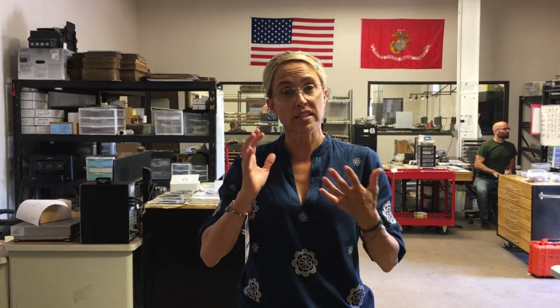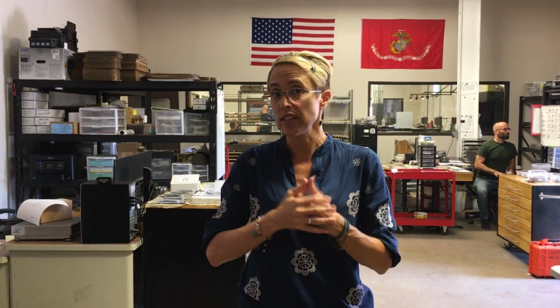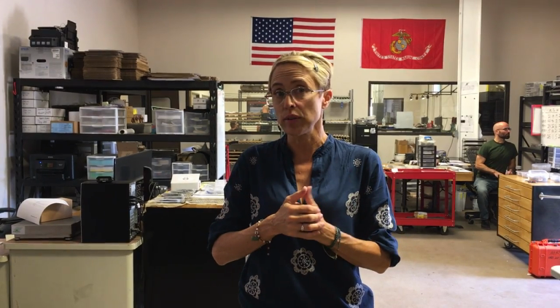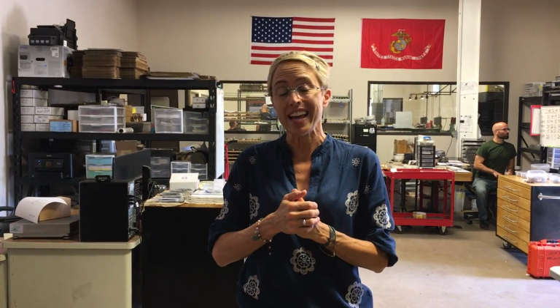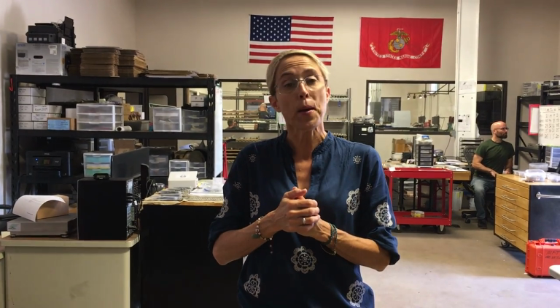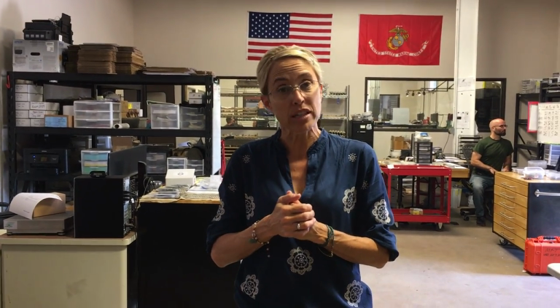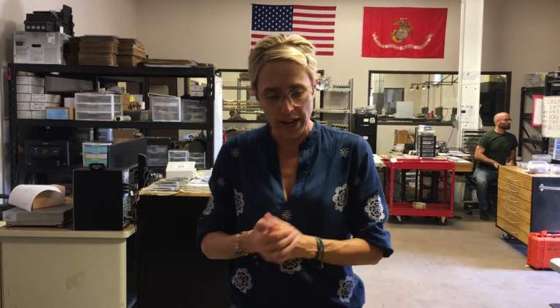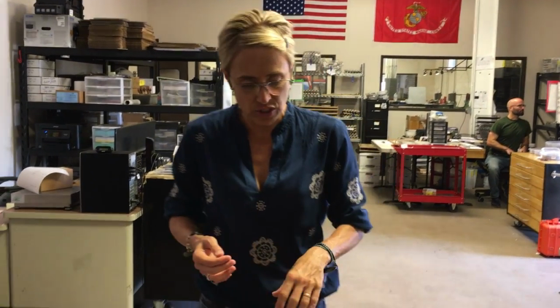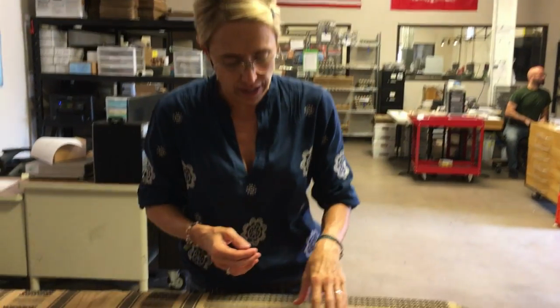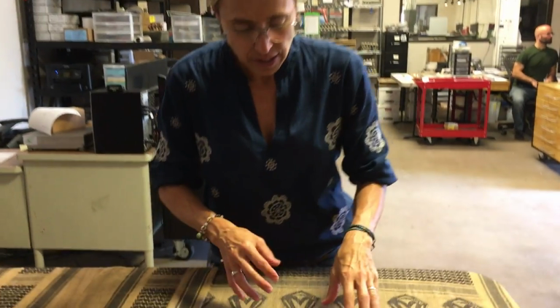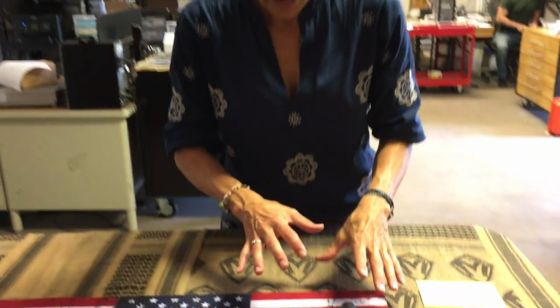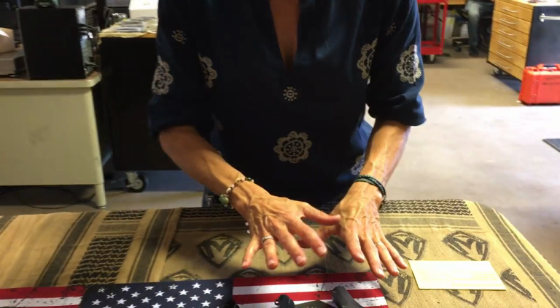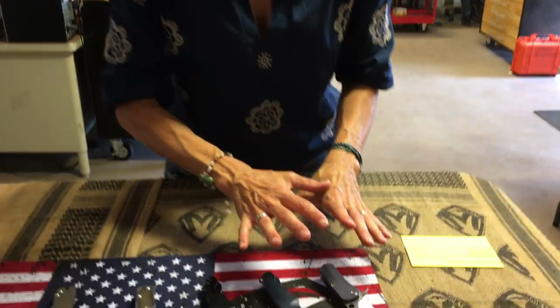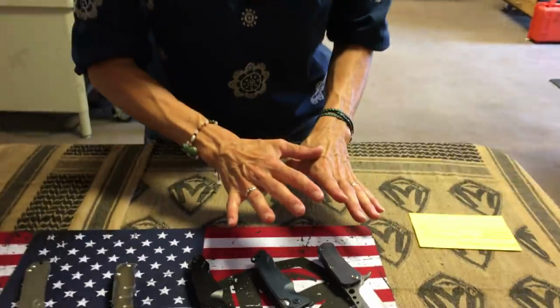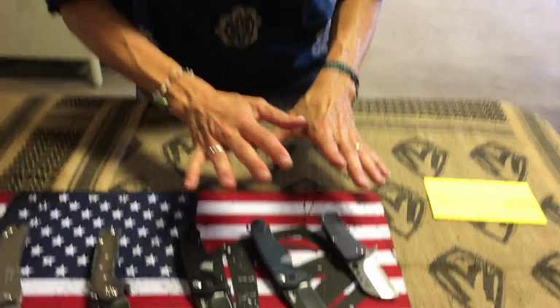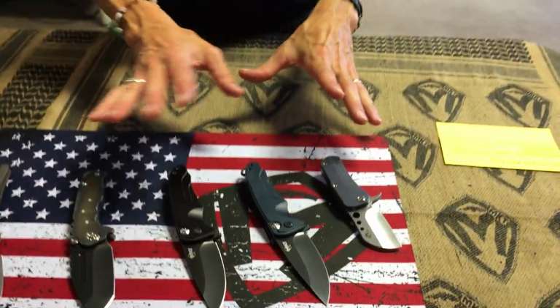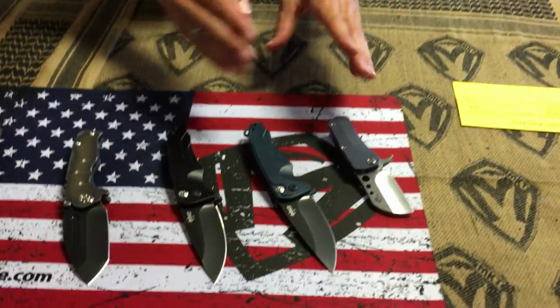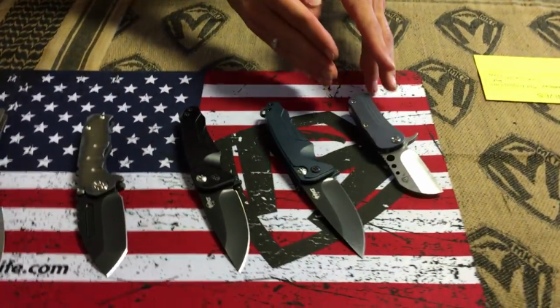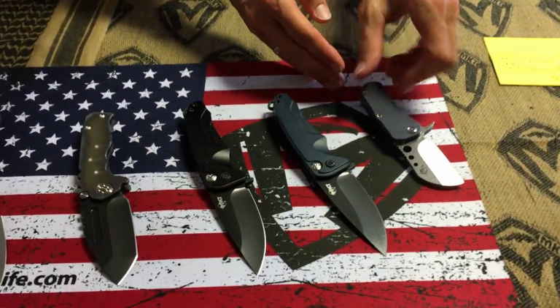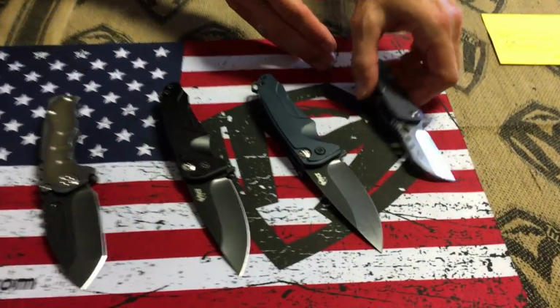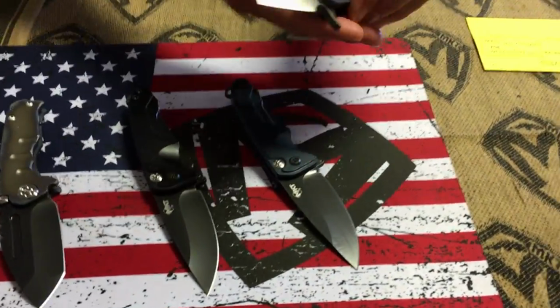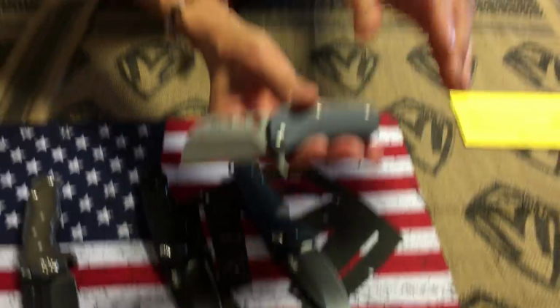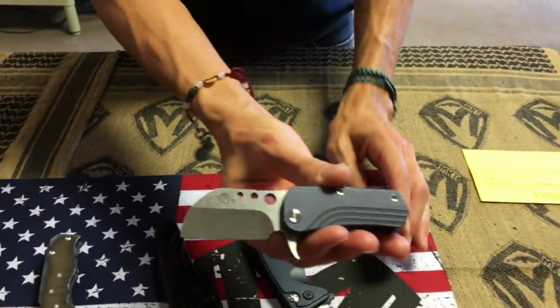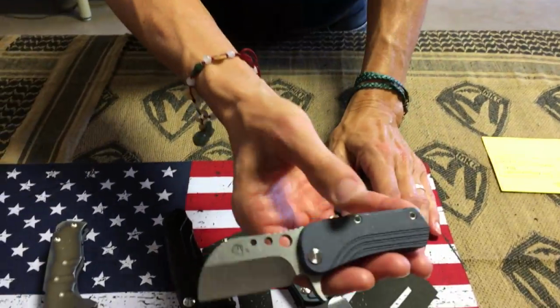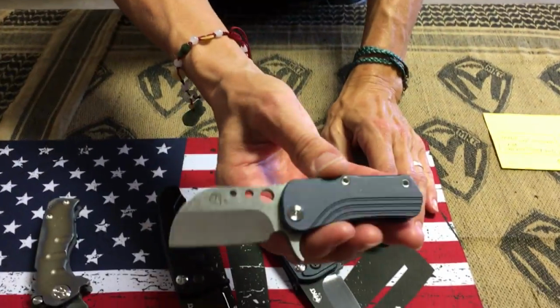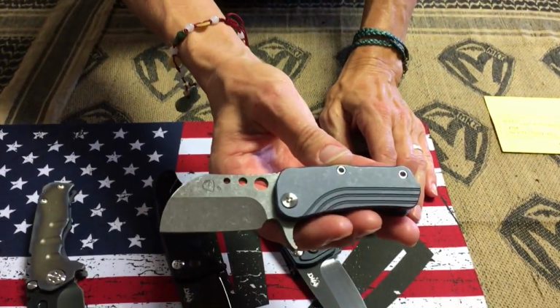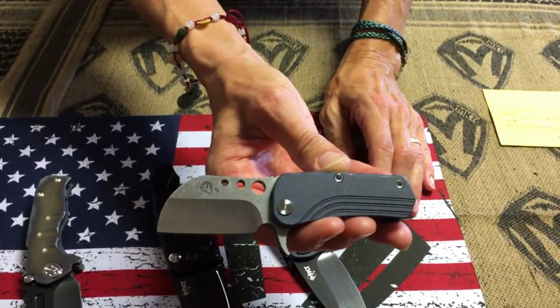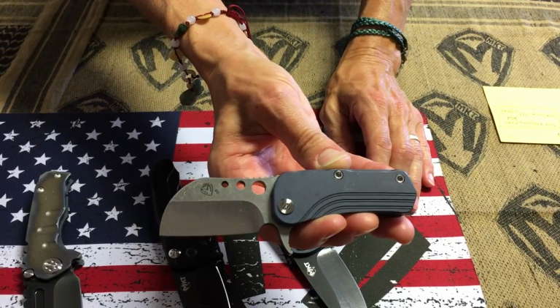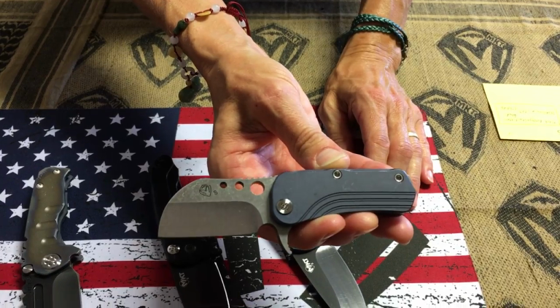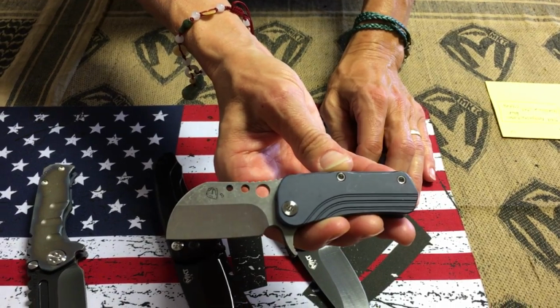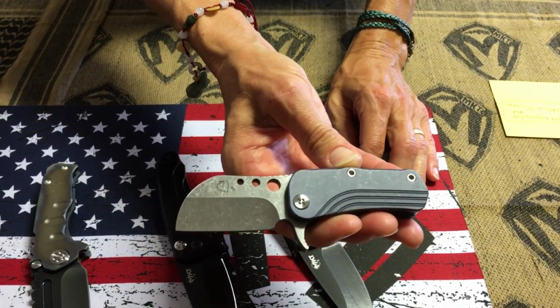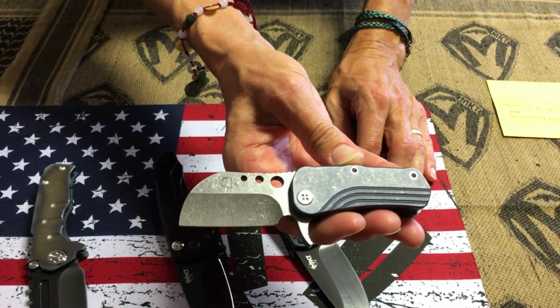Let's dive in and see what is headed Bill's way today. I have these laid out based on size, so we're going to start with the very small end of the spectrum with the Chunky Monkey.